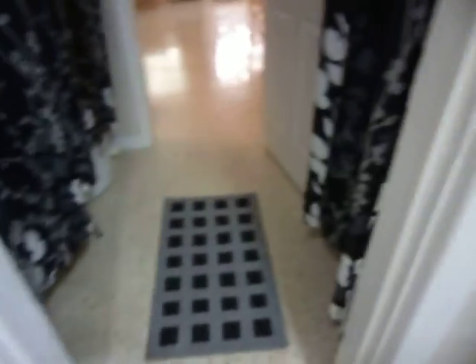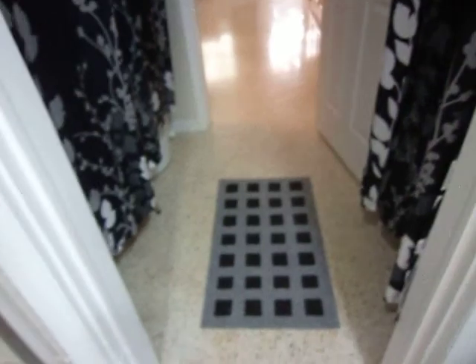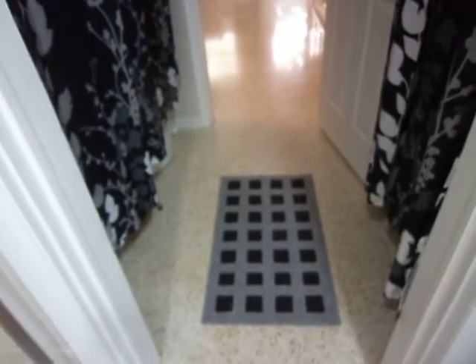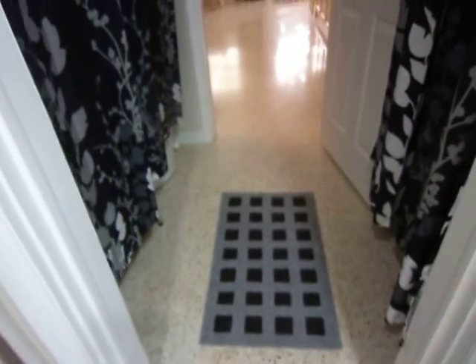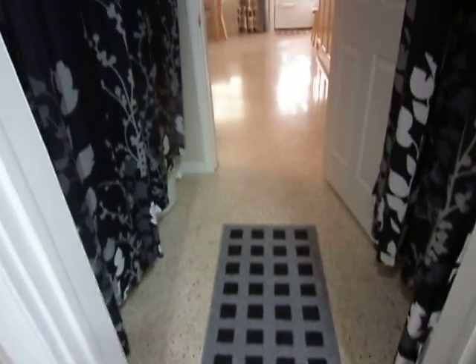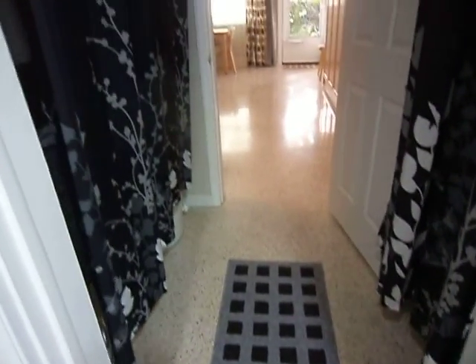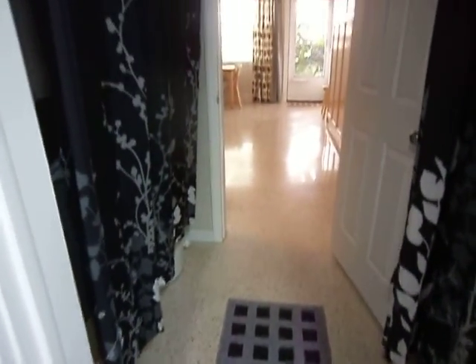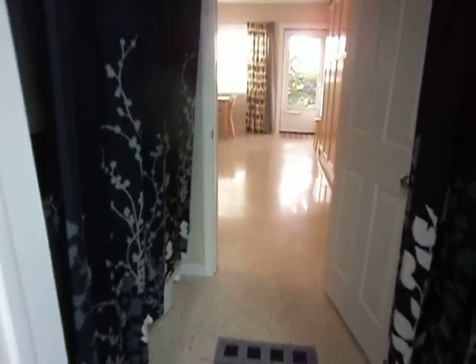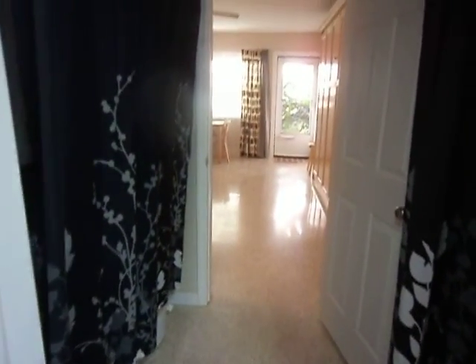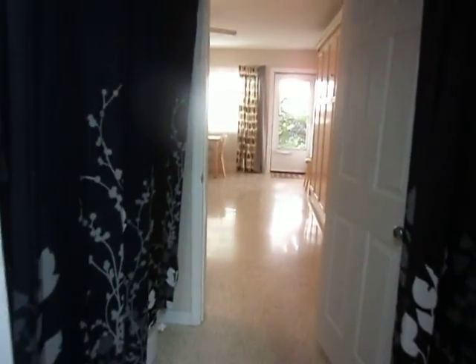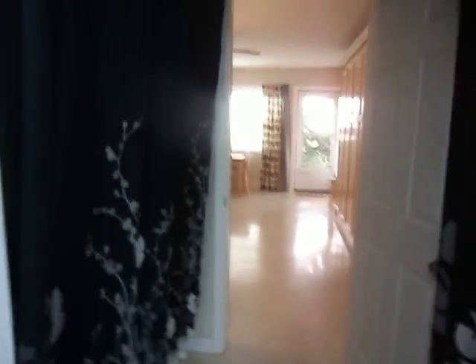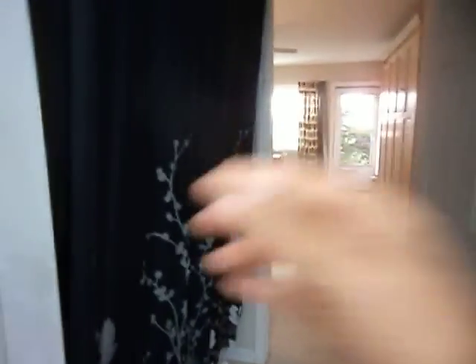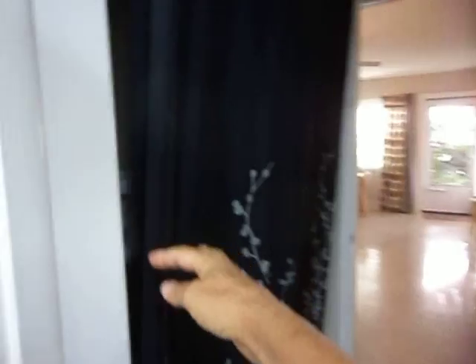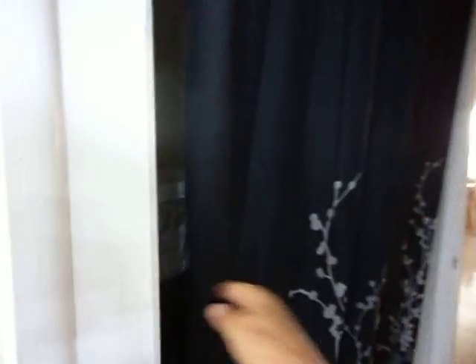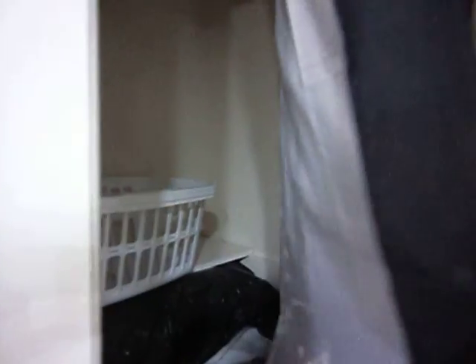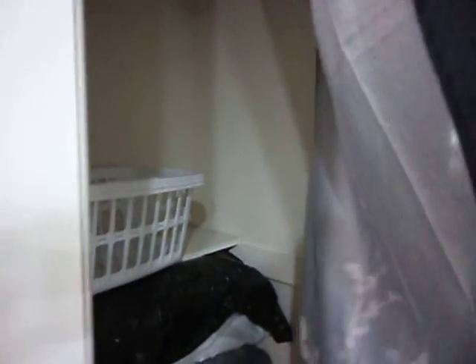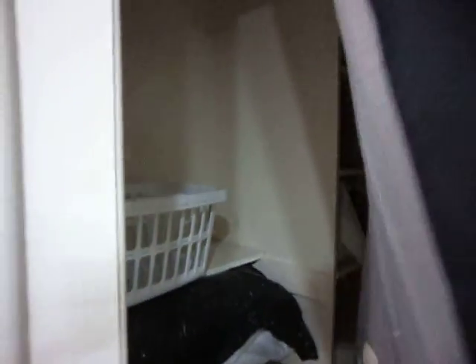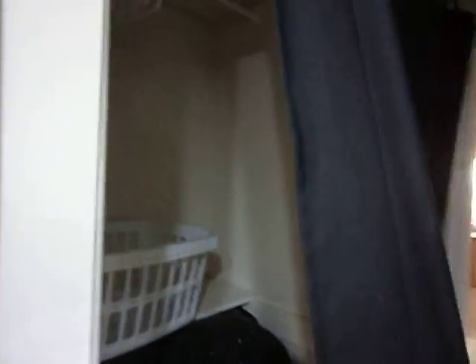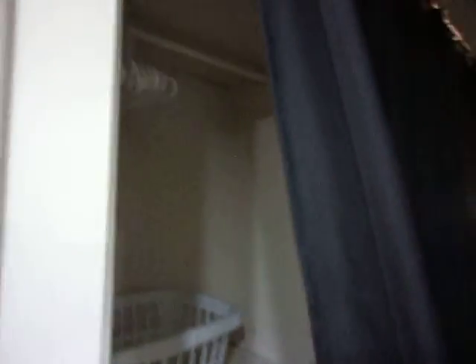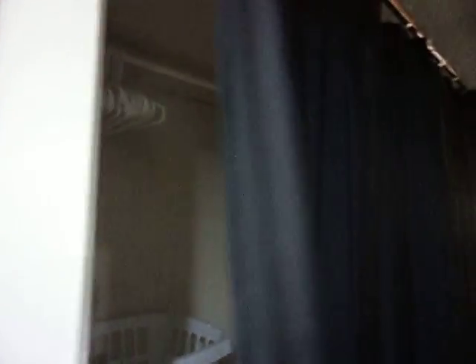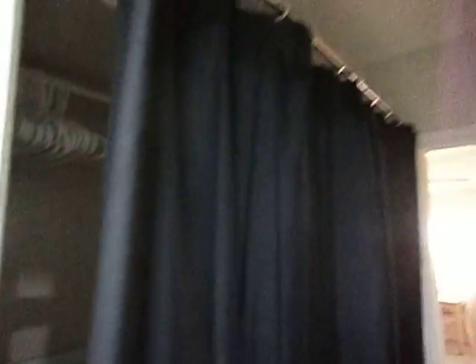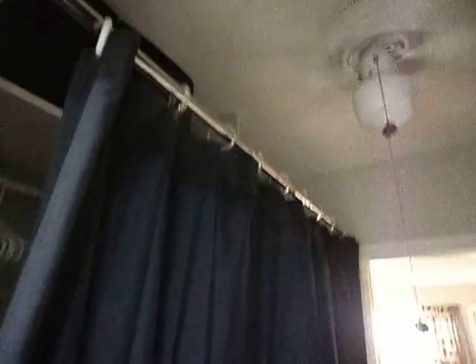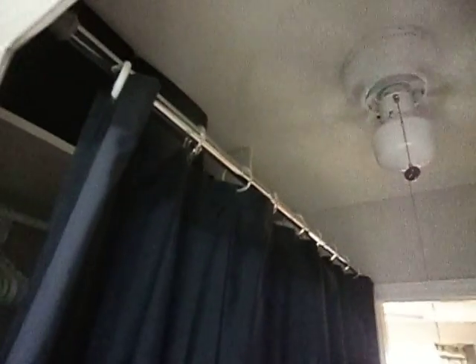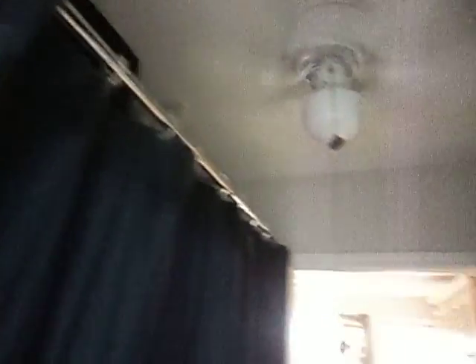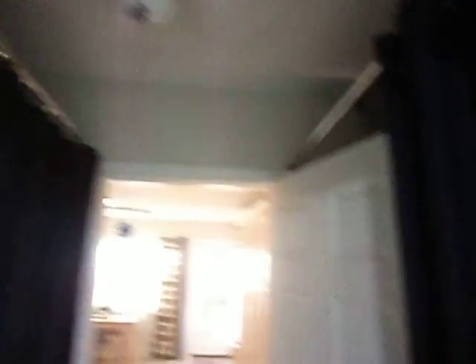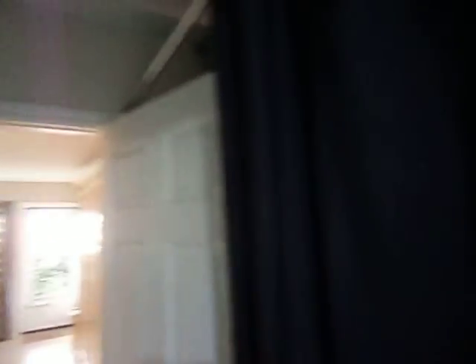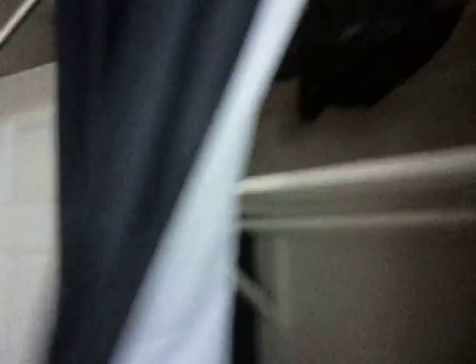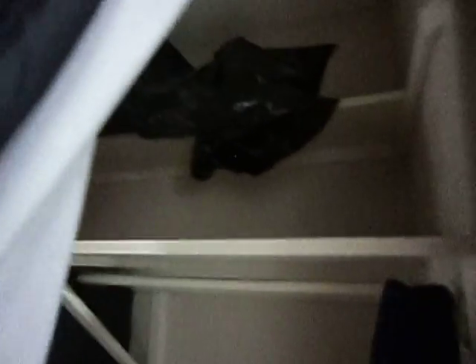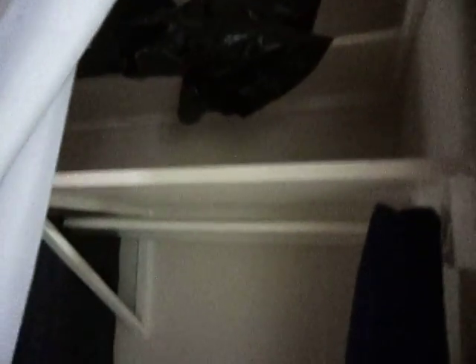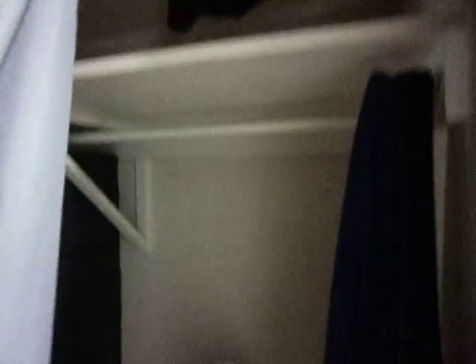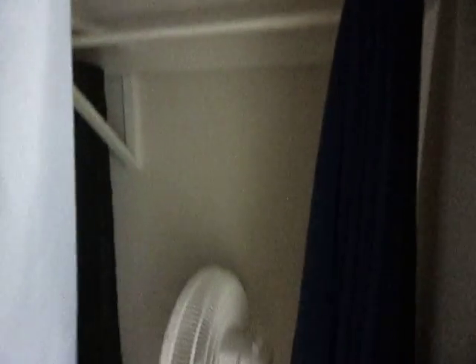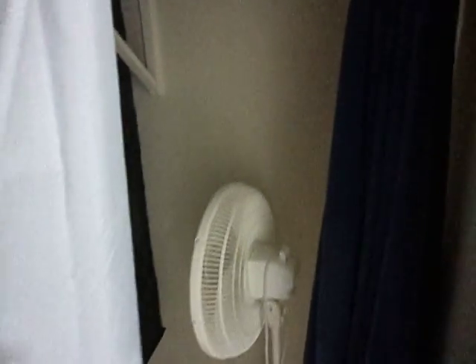You can see the gleaming terrace of the floors. The front door. And there's also plenty of room here for storage.